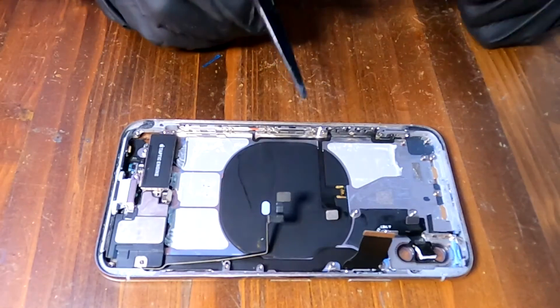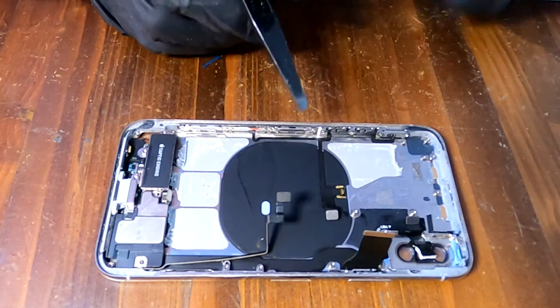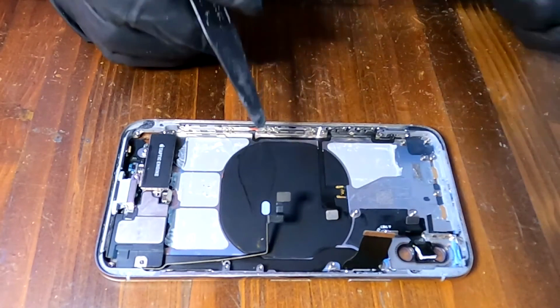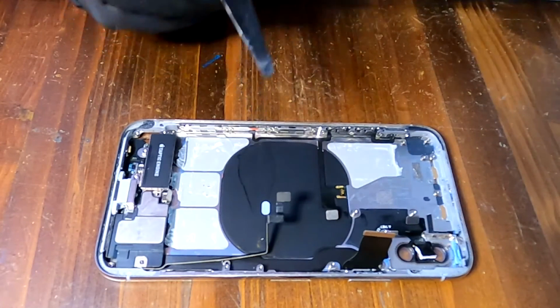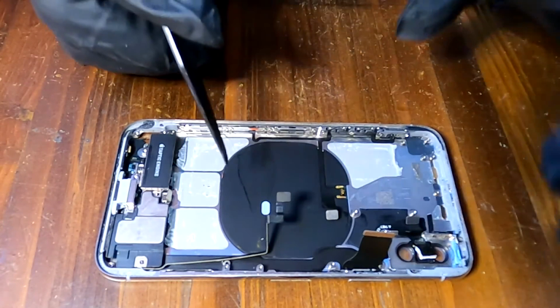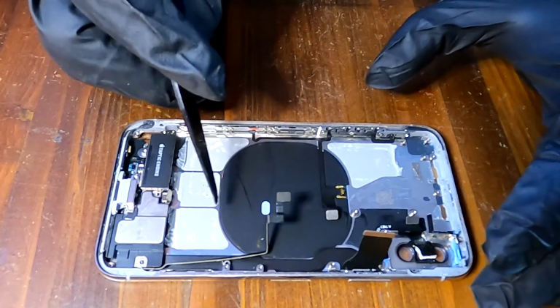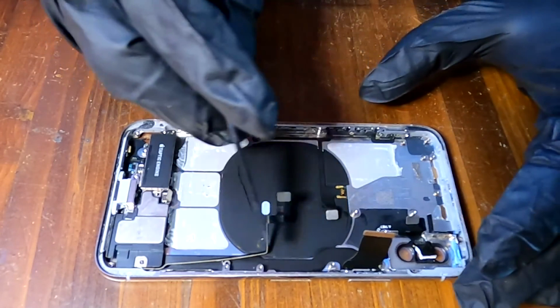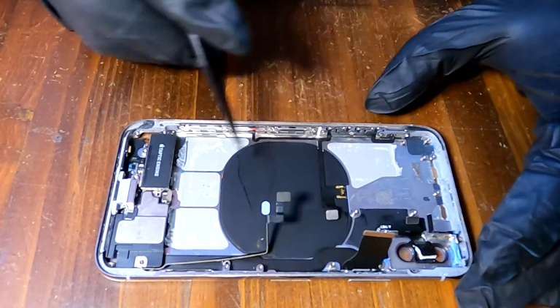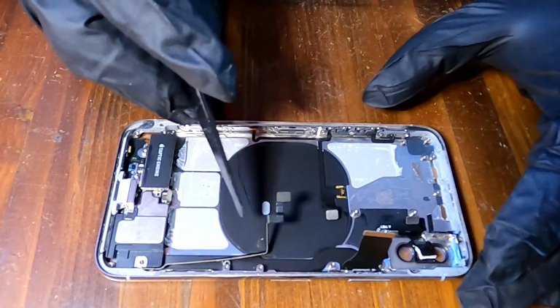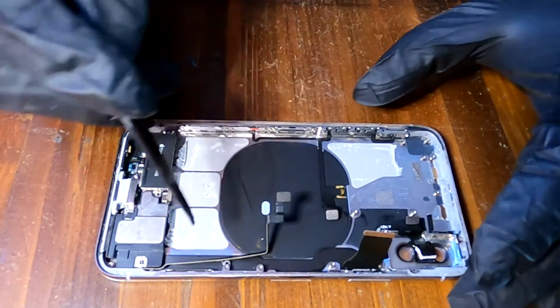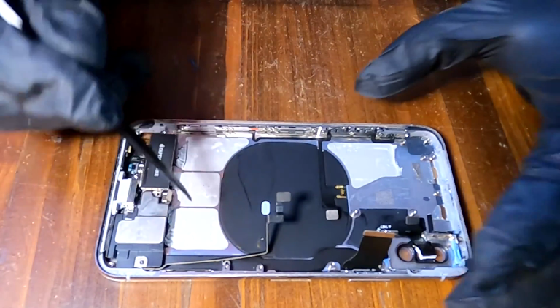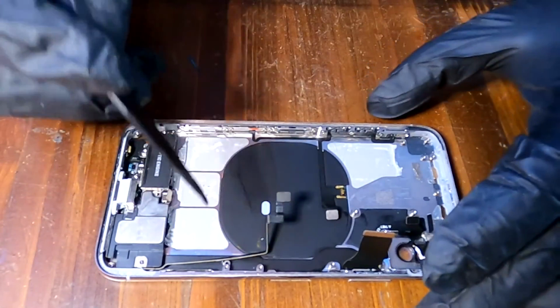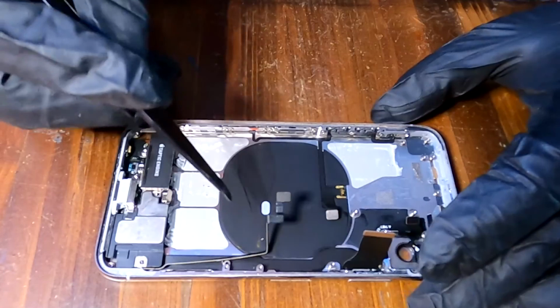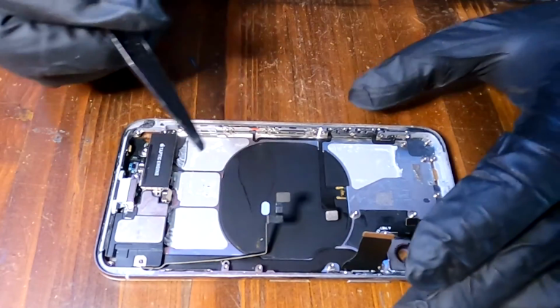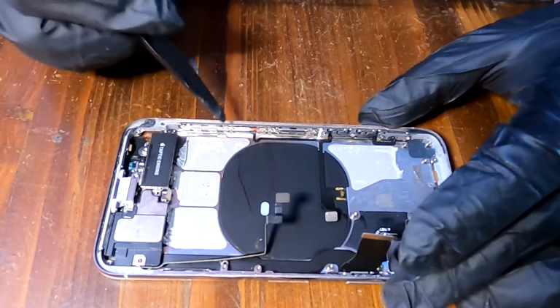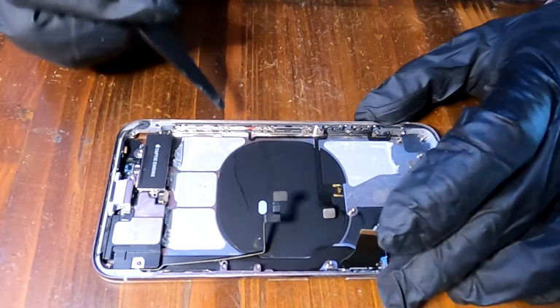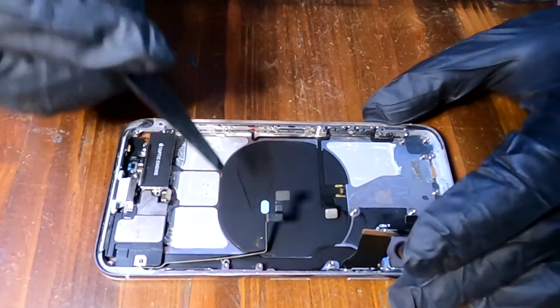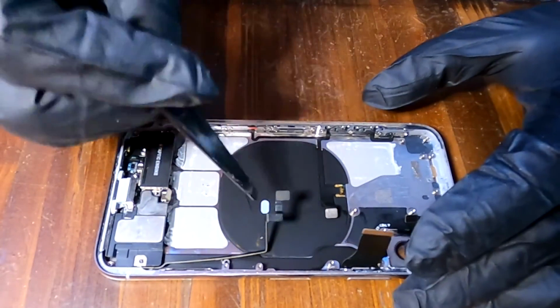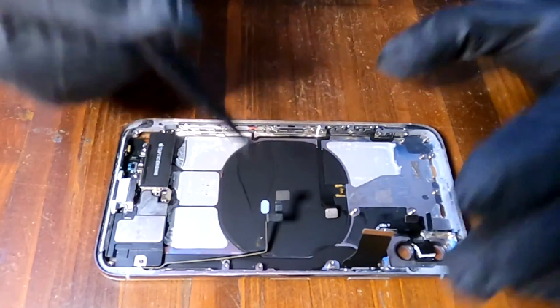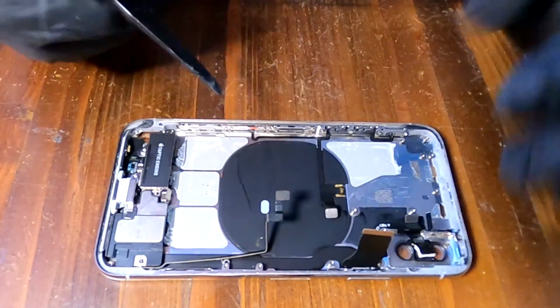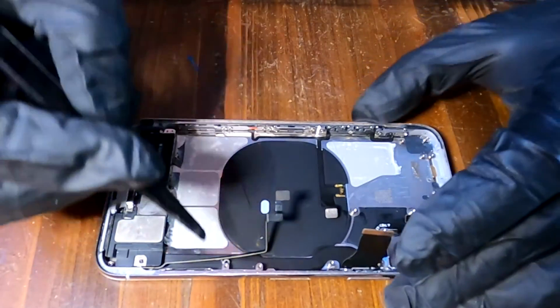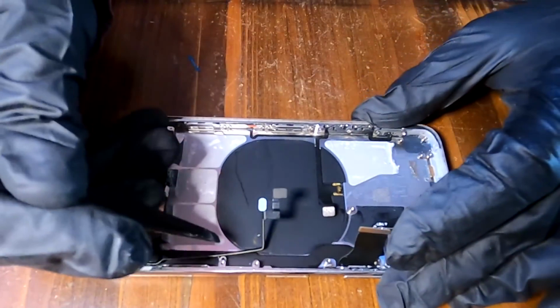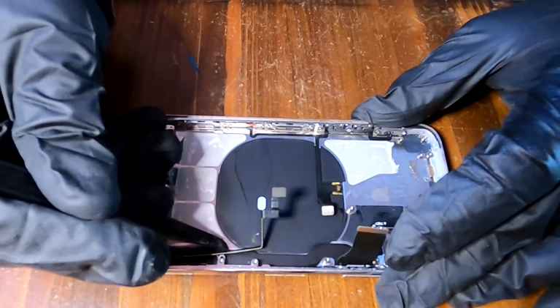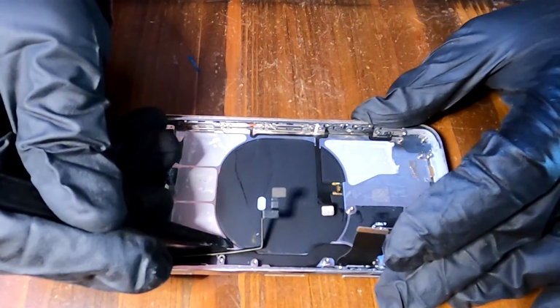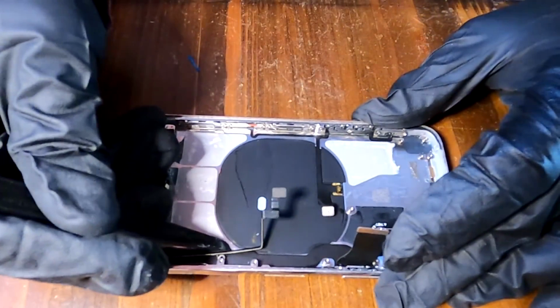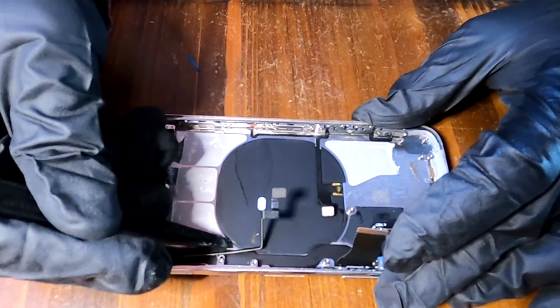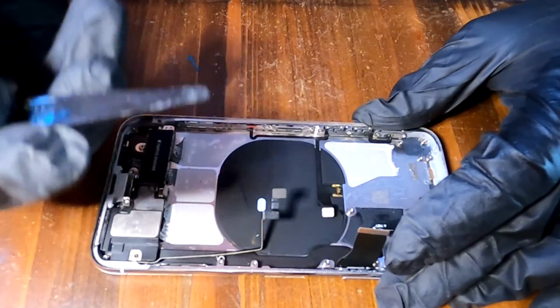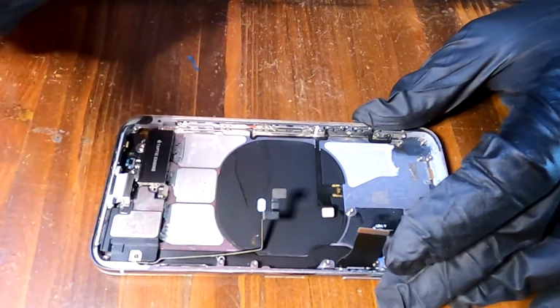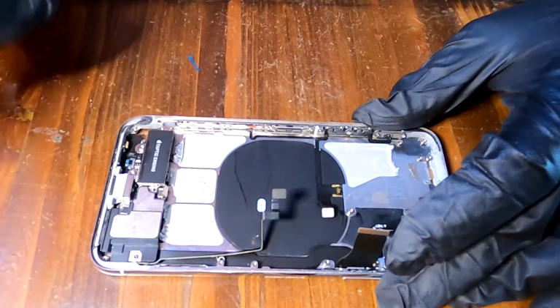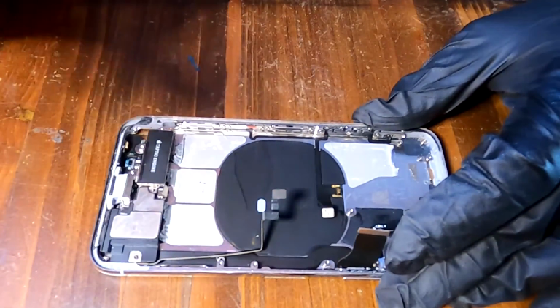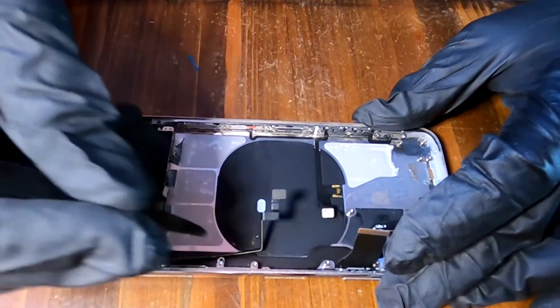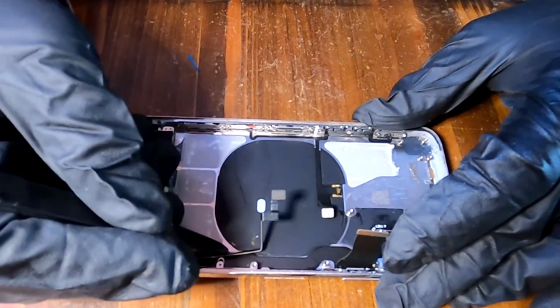The next step is to remove this wireless charging coil. I already applied some heat from the back and a little from the front. Now I'm going to carefully pry this up.